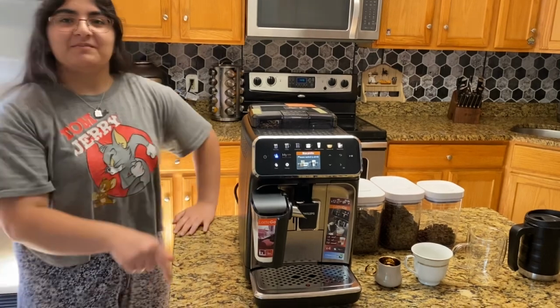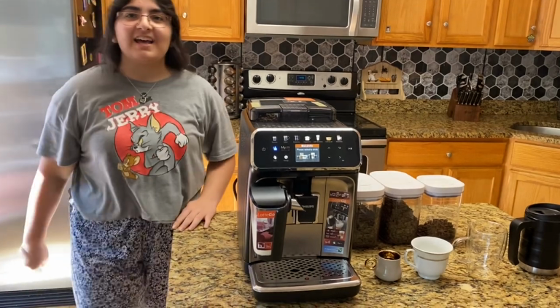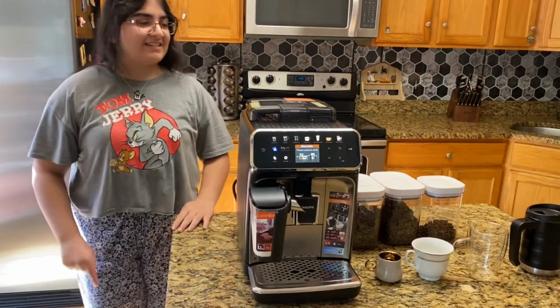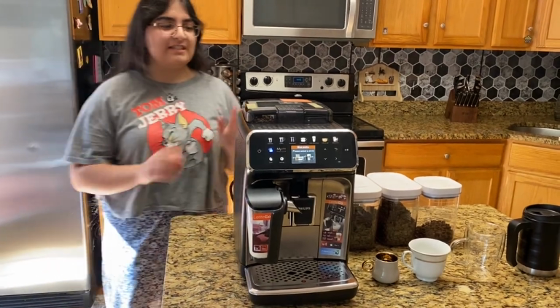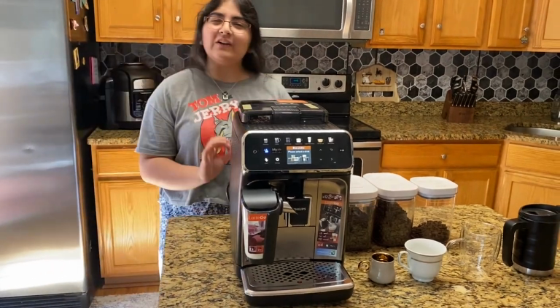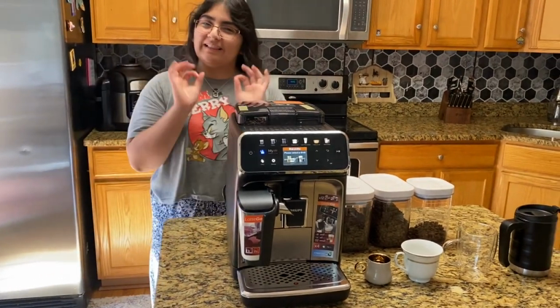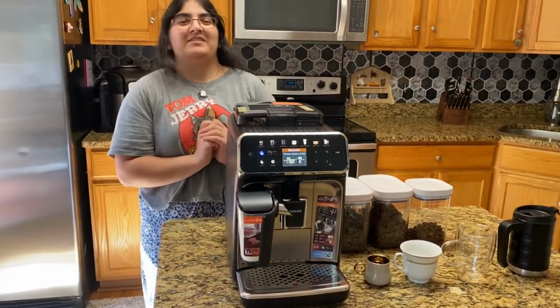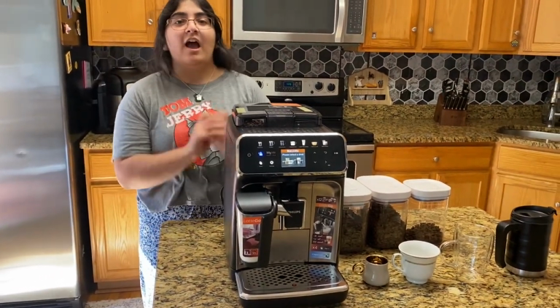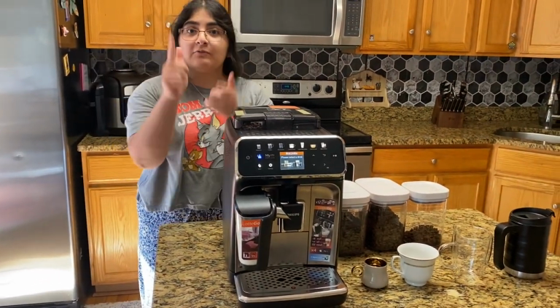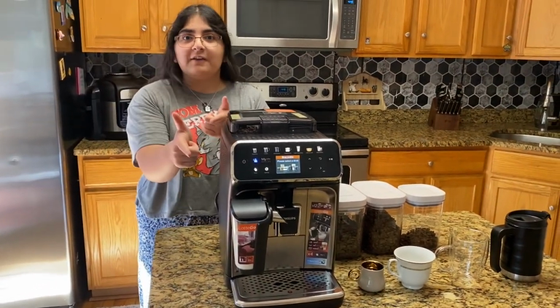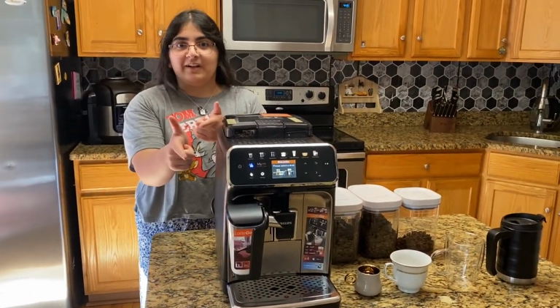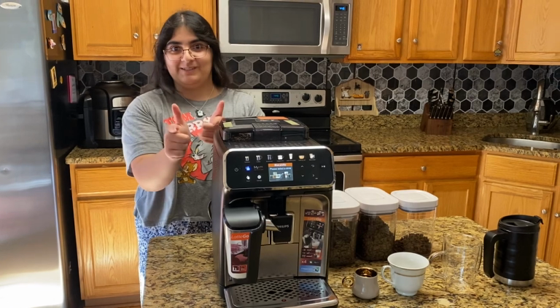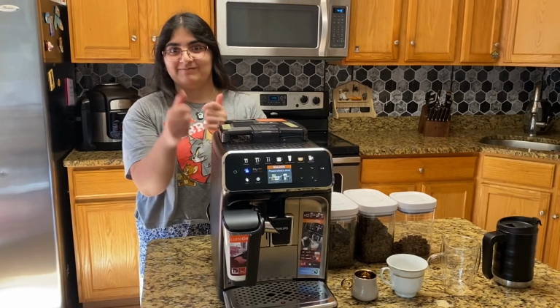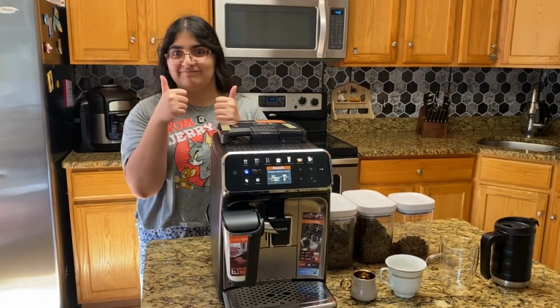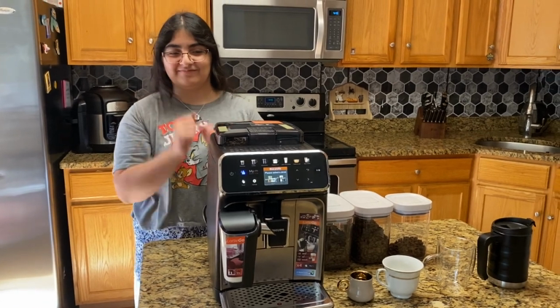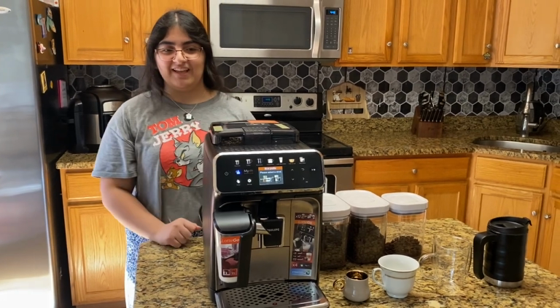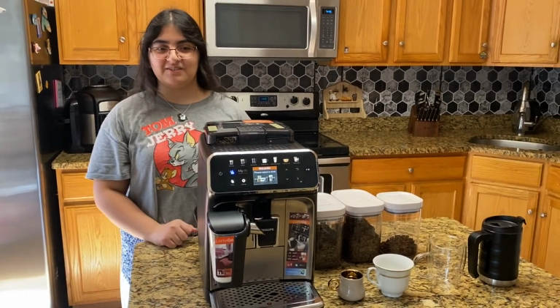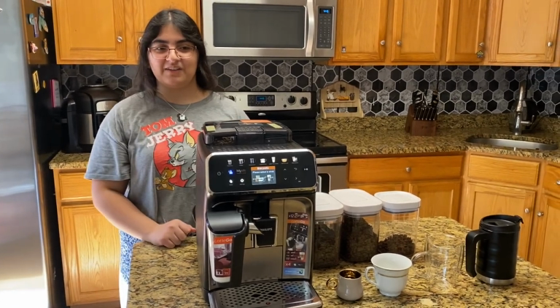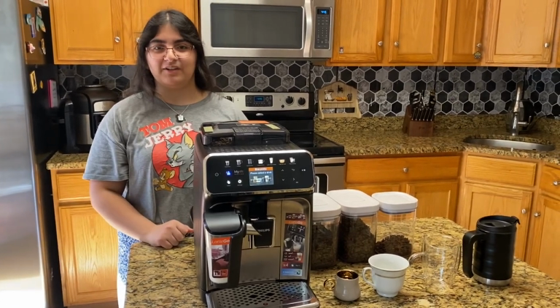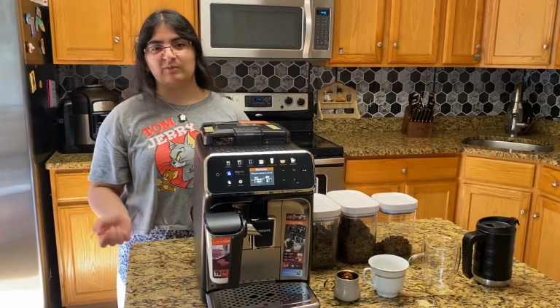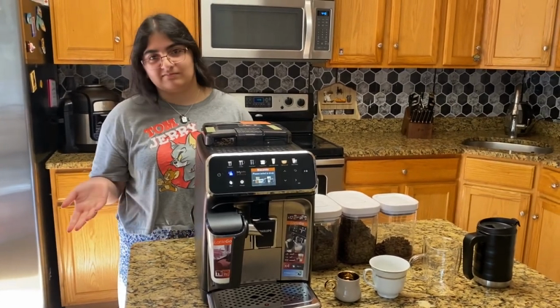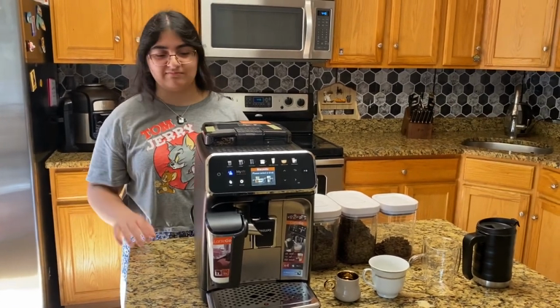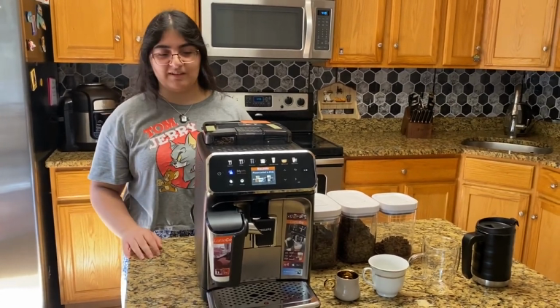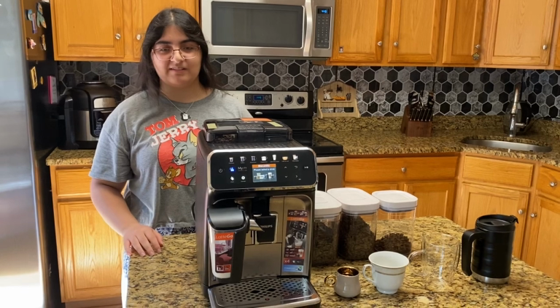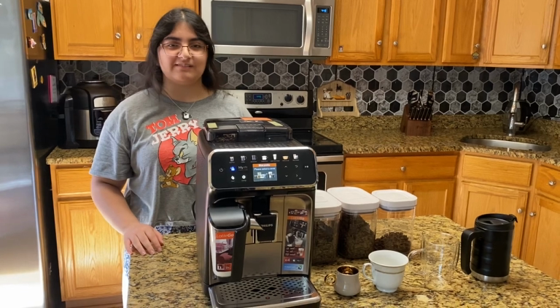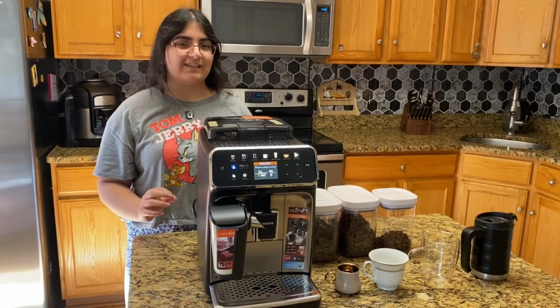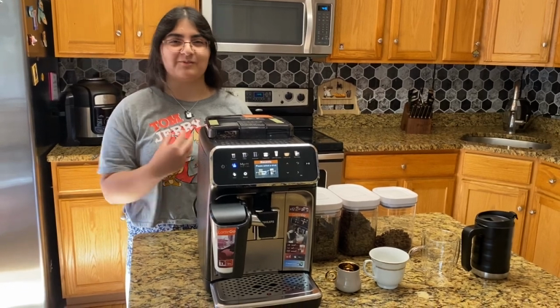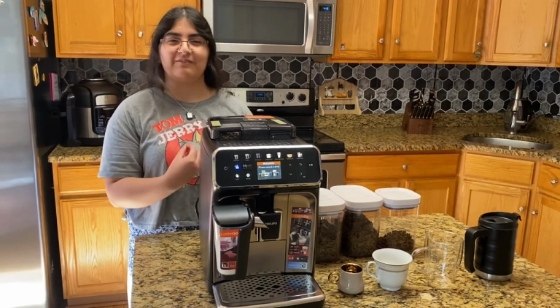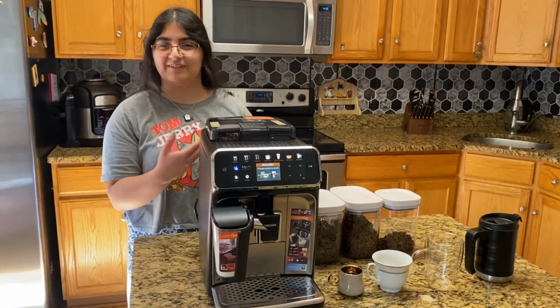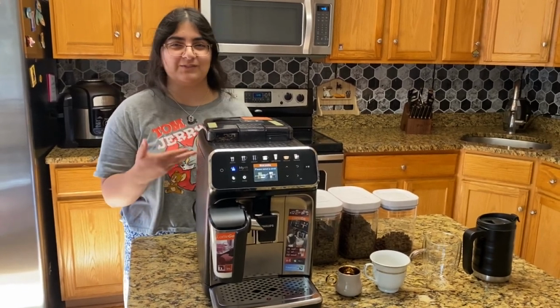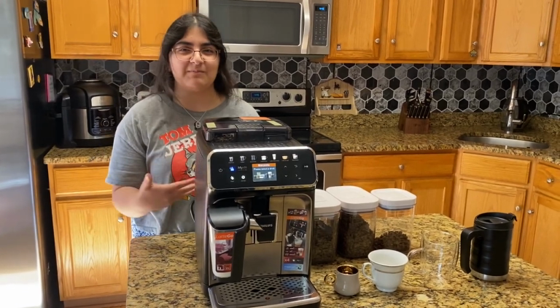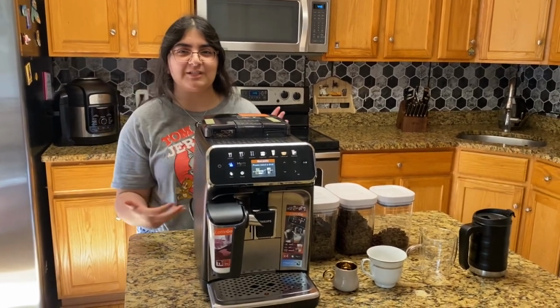Some downsides: it's very loud. Great if you have annoying neighbors though — not so good if you have good ones. But is it really worth having good neighbors for this amazing machine?